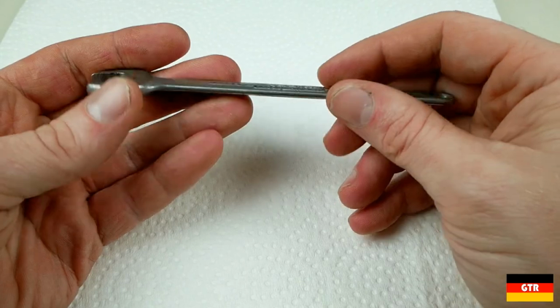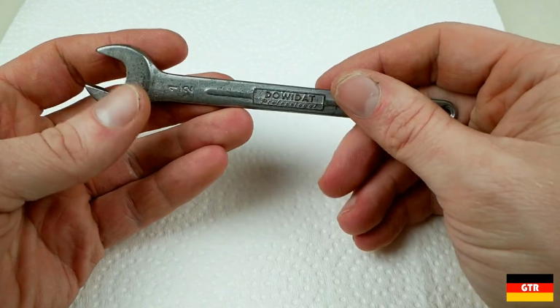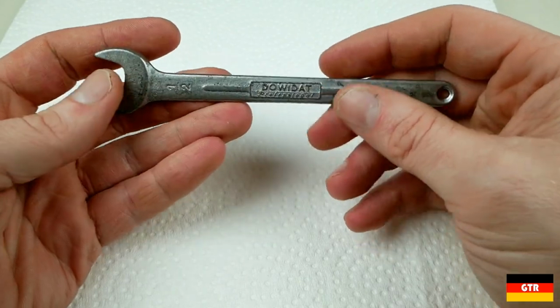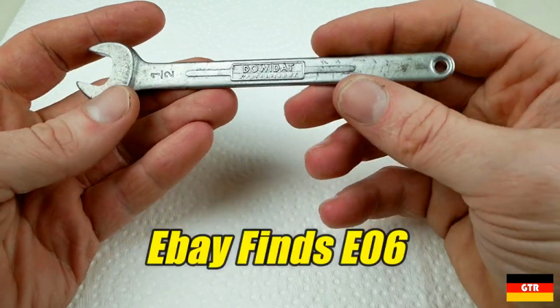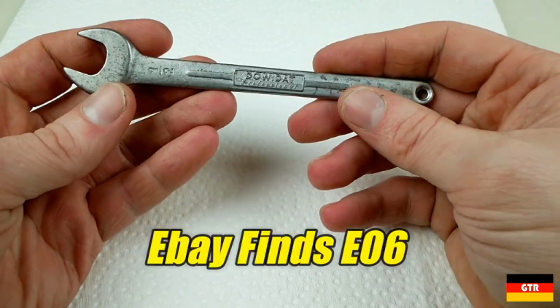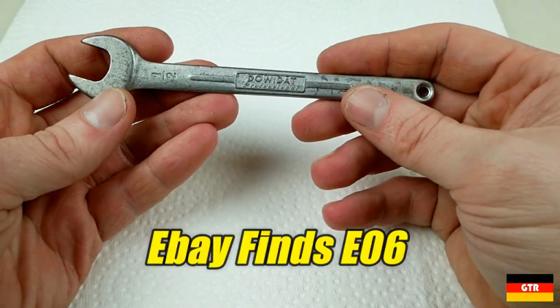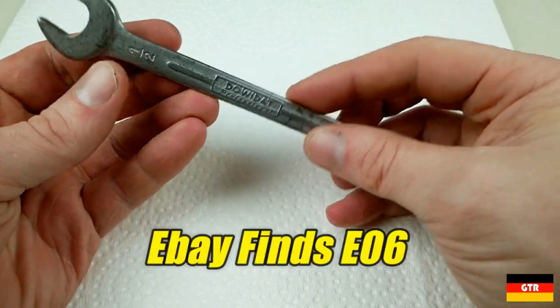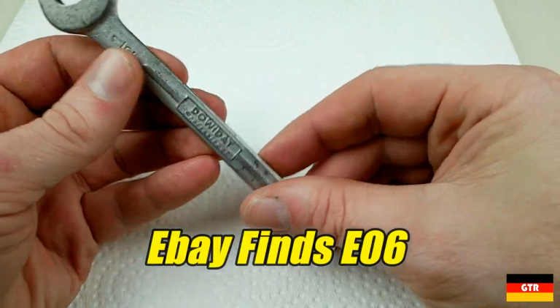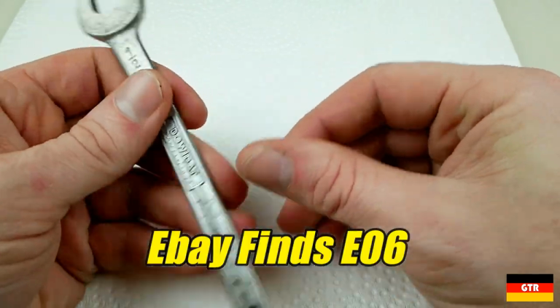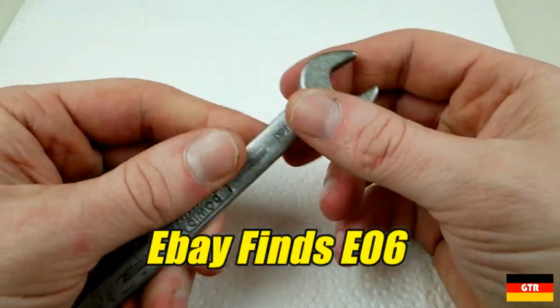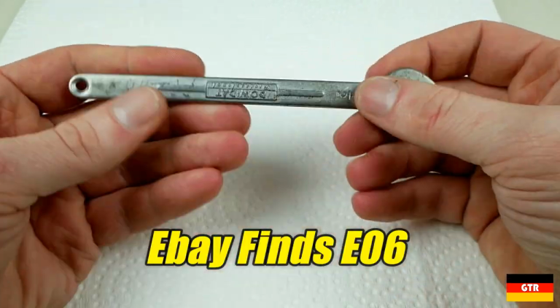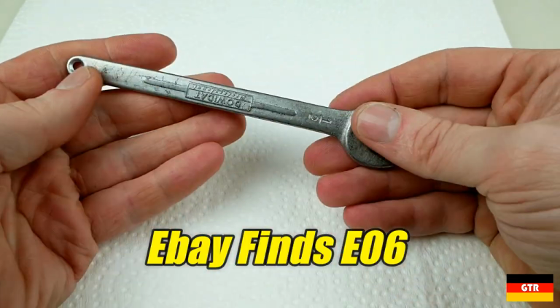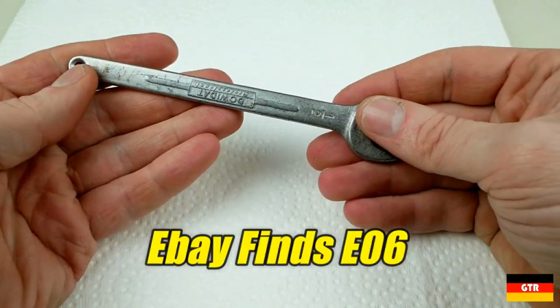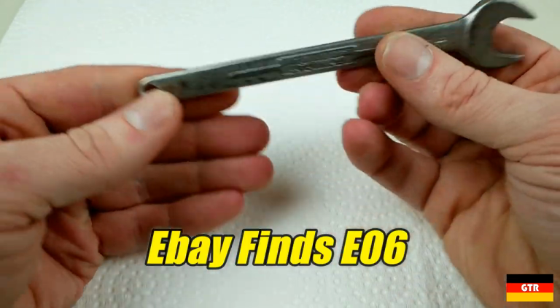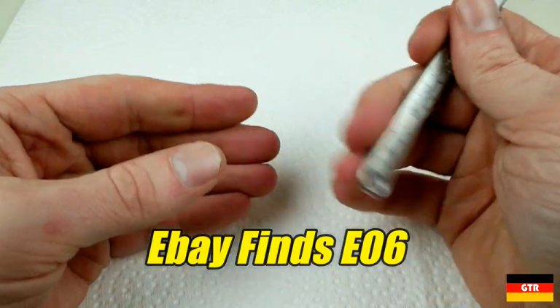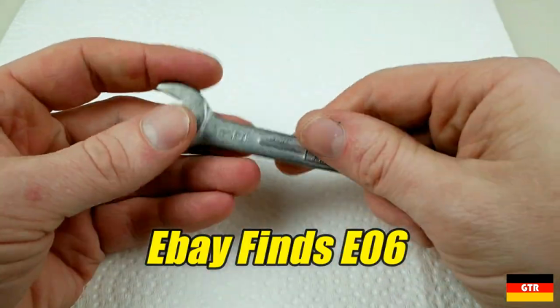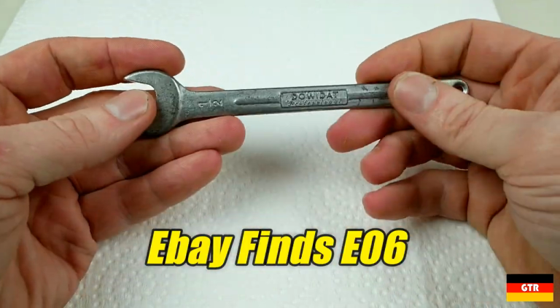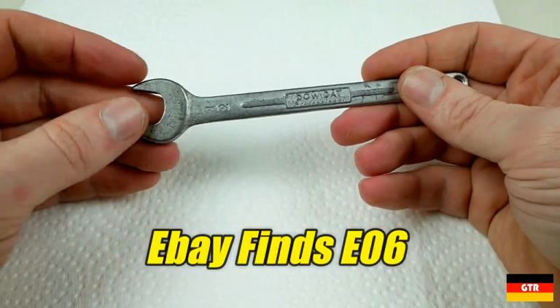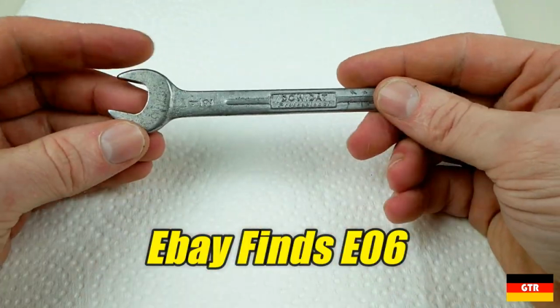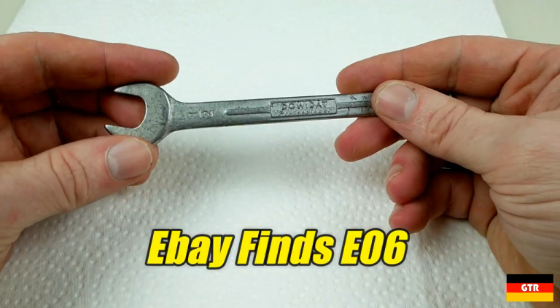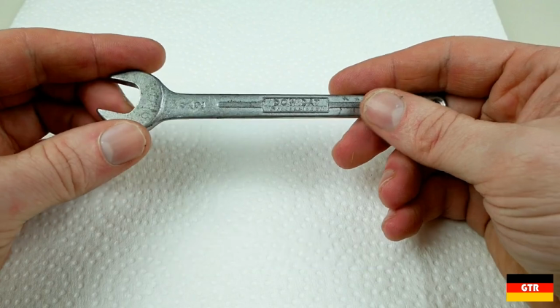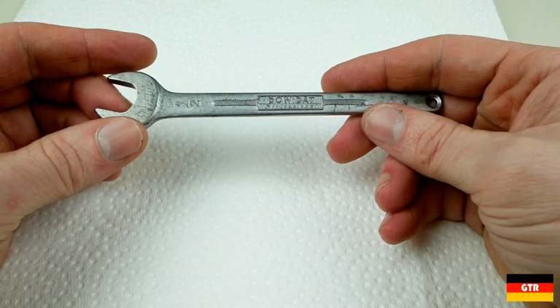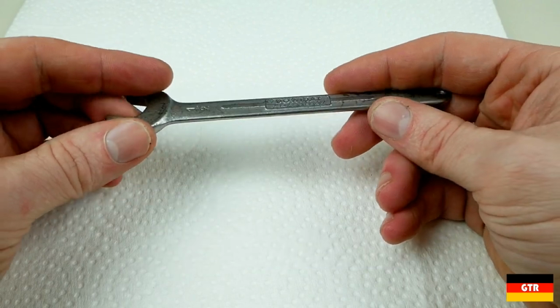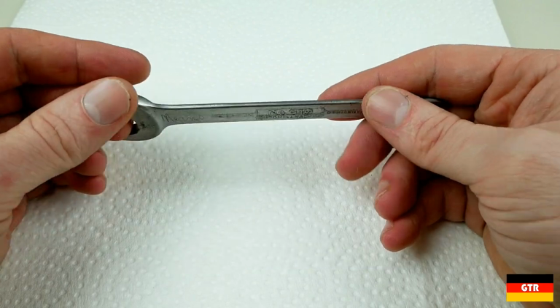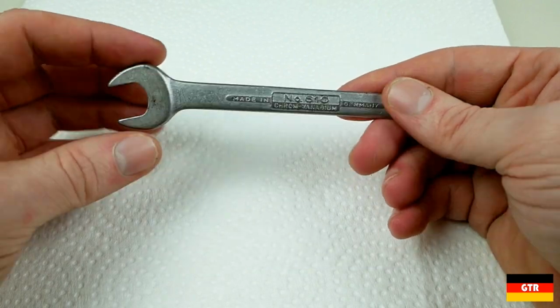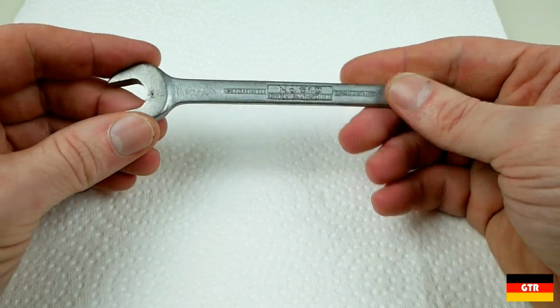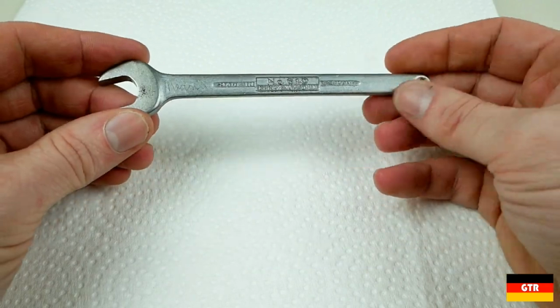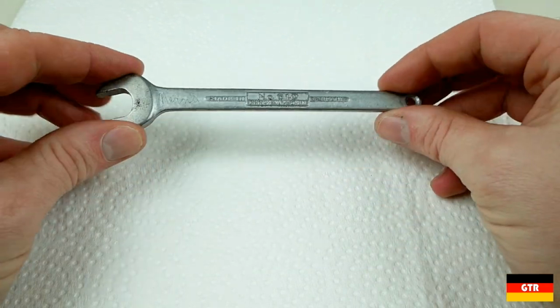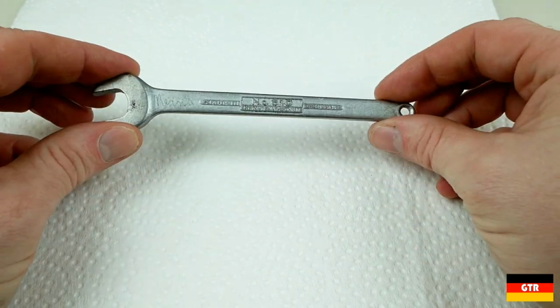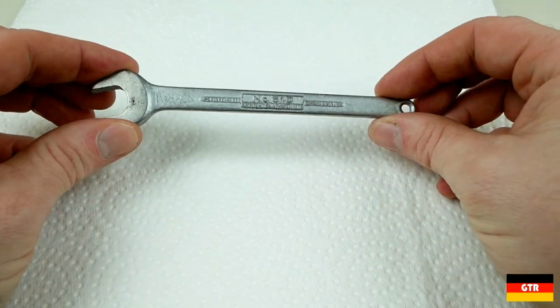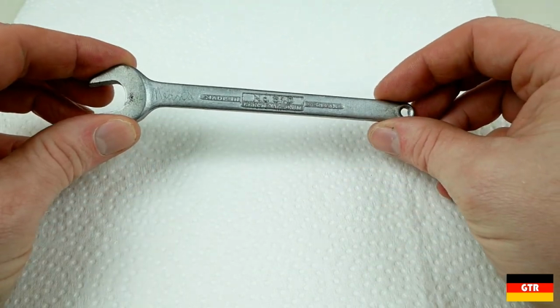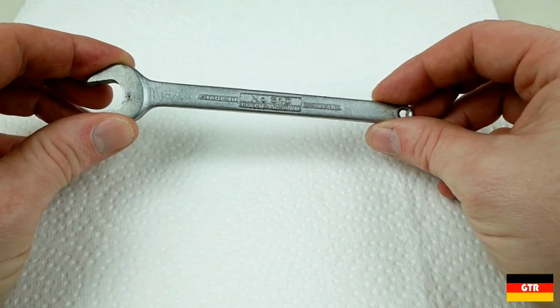I thought it'd be a good time to do another eBay finds — I haven't done one in a while. I picked up quite a few things in the last couple of weeks that you guys might be interested in.